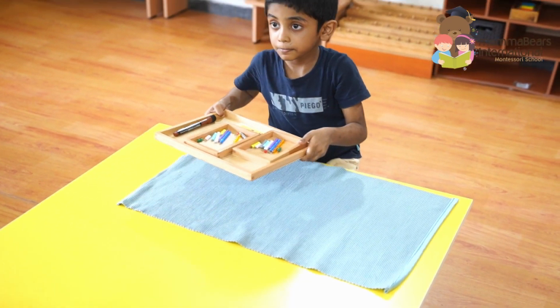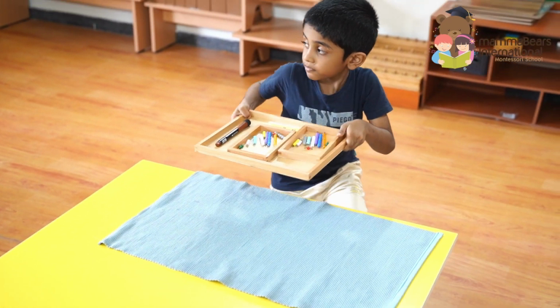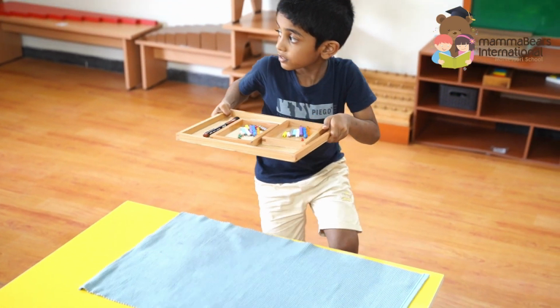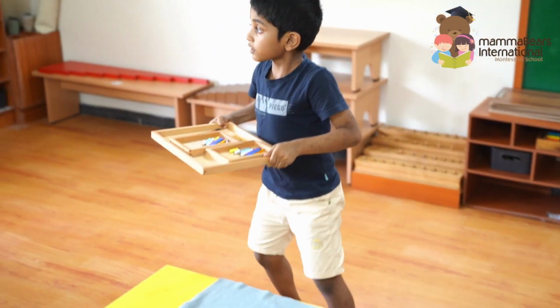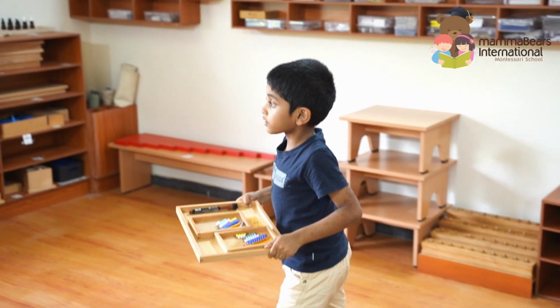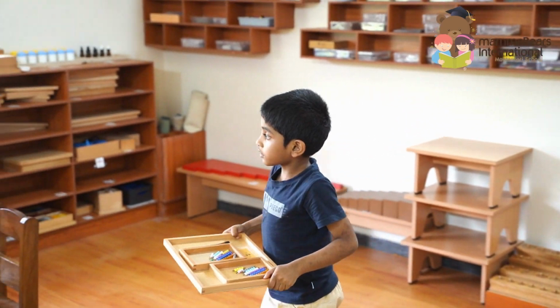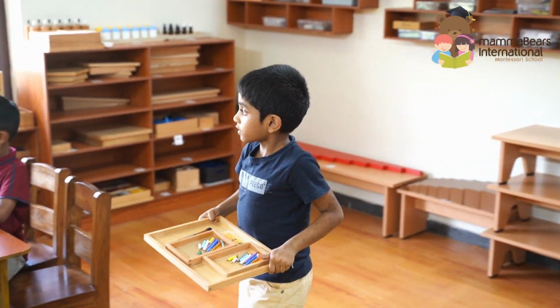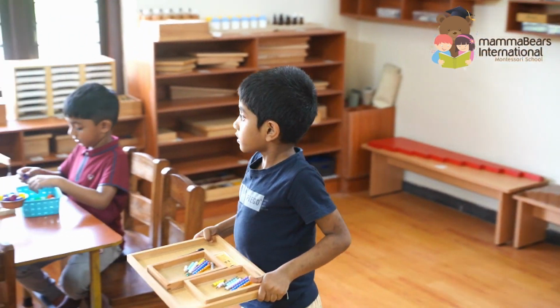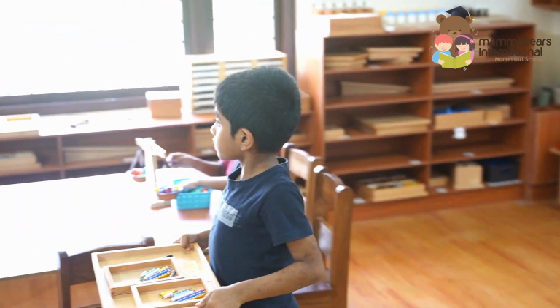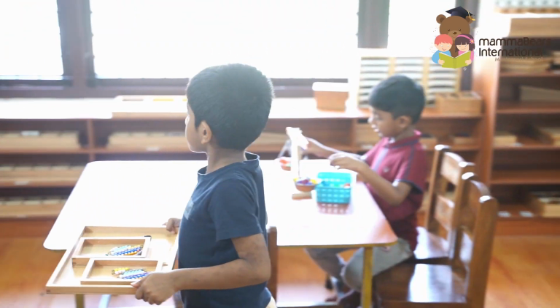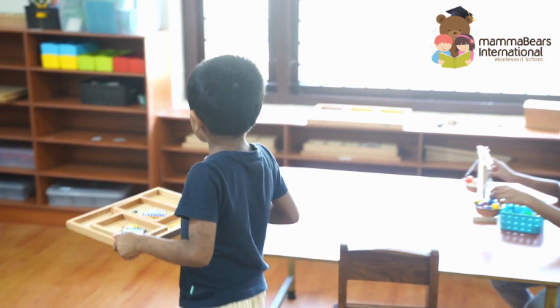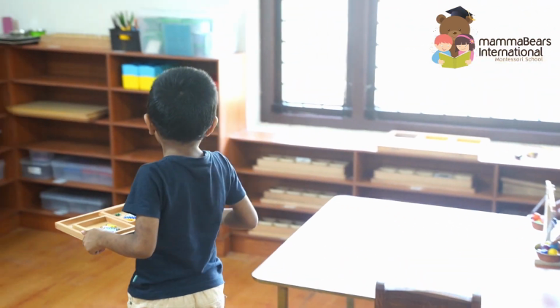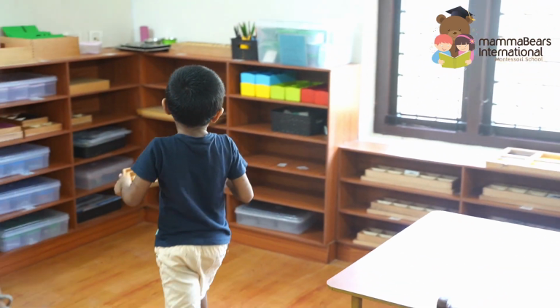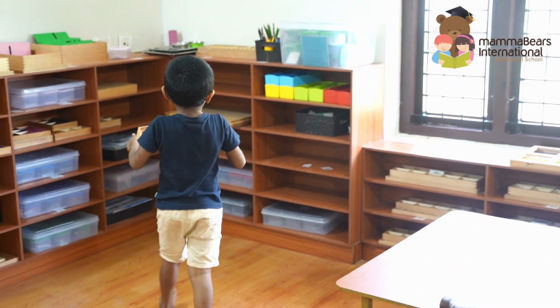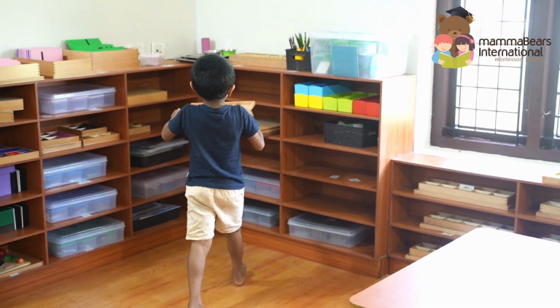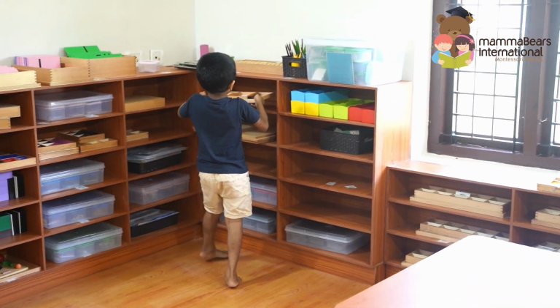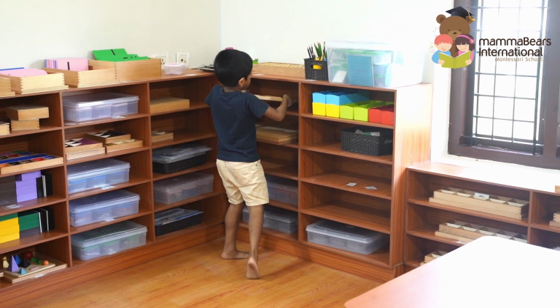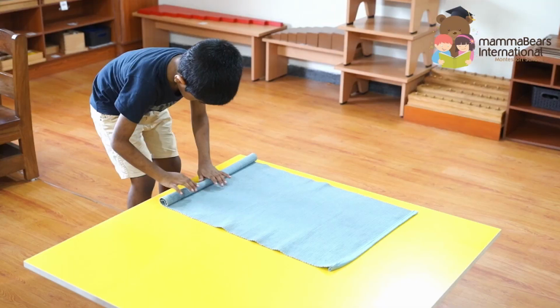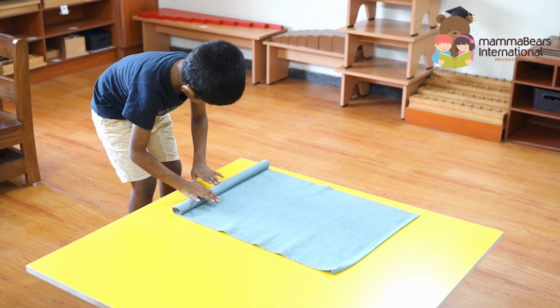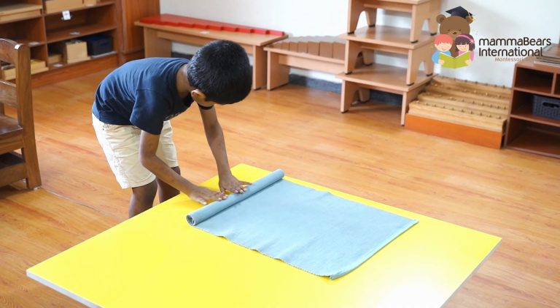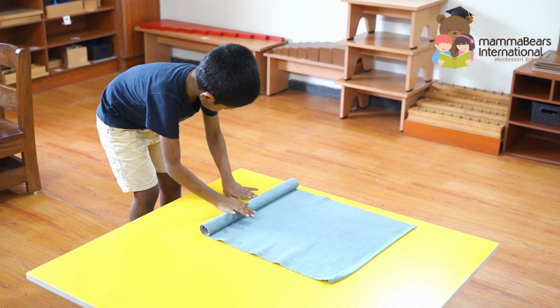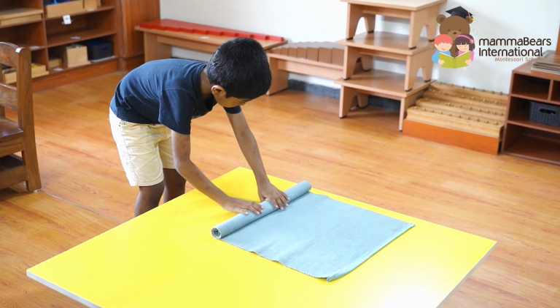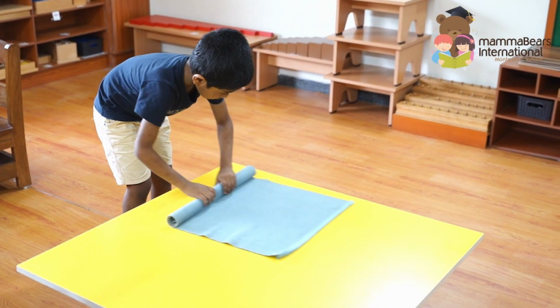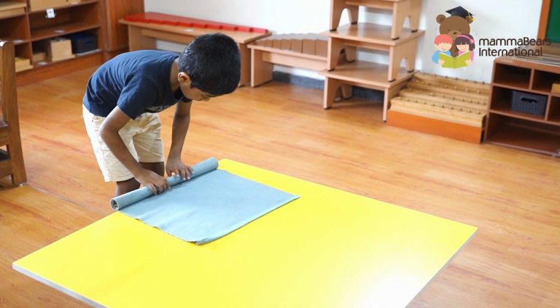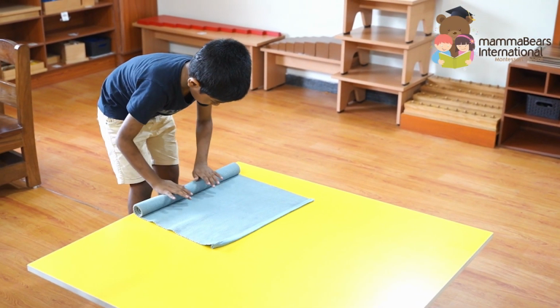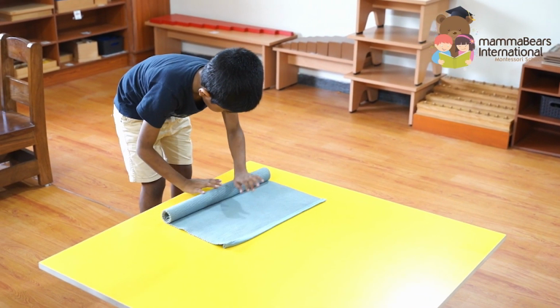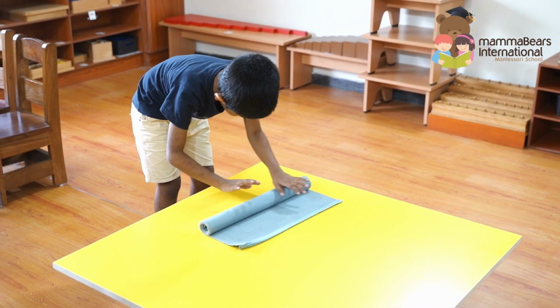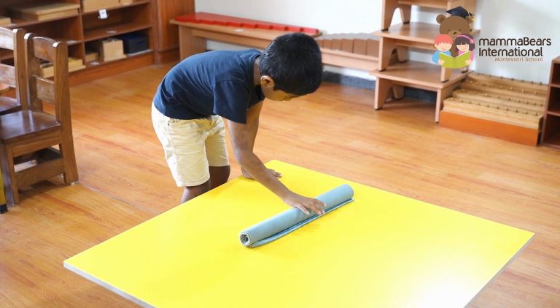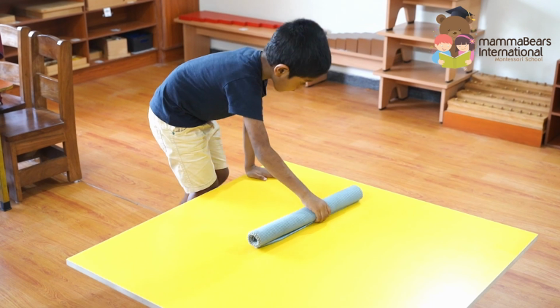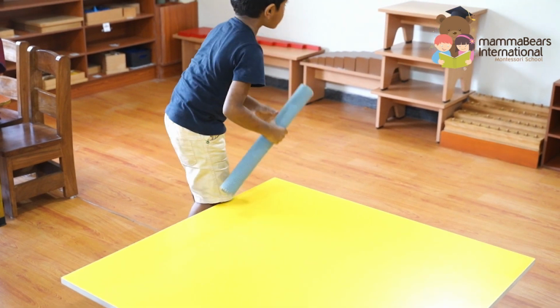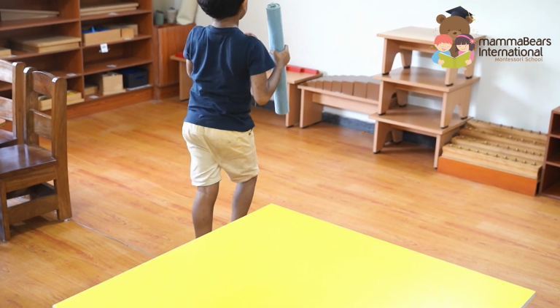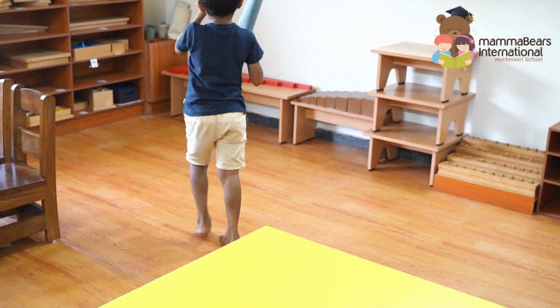Finally, the child rolls up the mat and puts it back in its place, completing the cycle of work. This entire process not only strengthens mathematical skills, but also nurtures independence and responsibility. Thank you for watching.